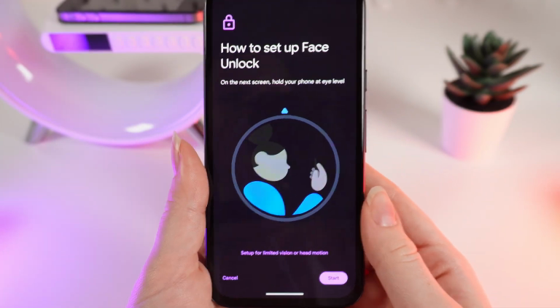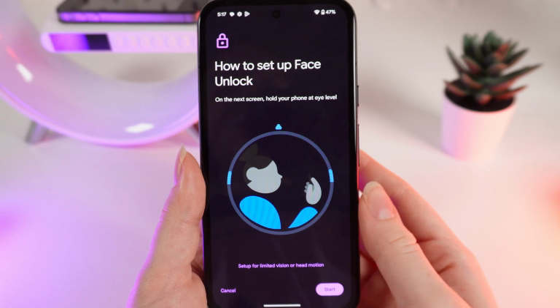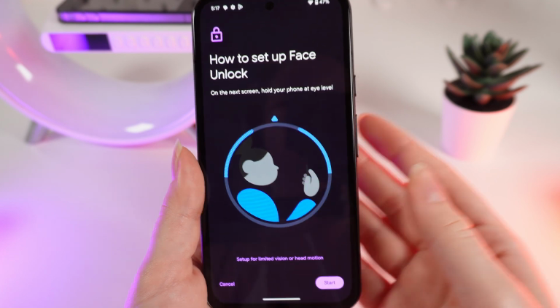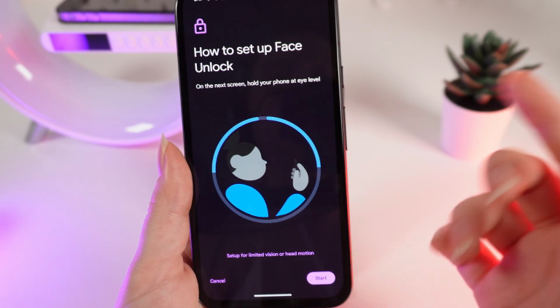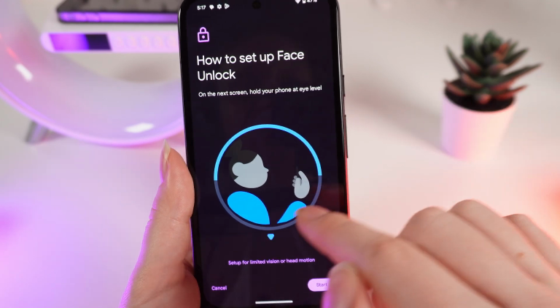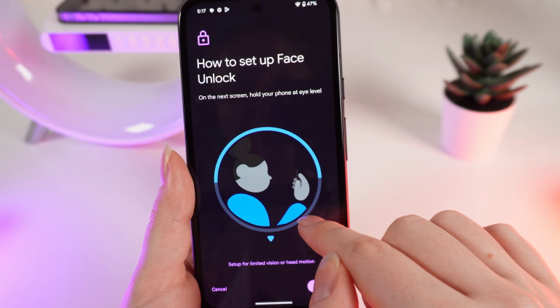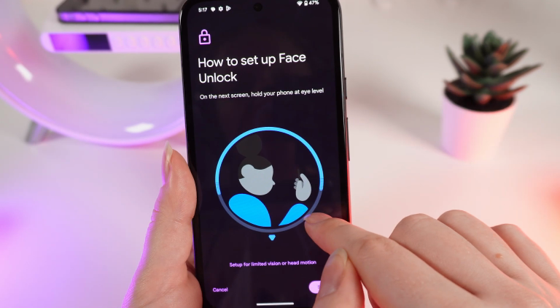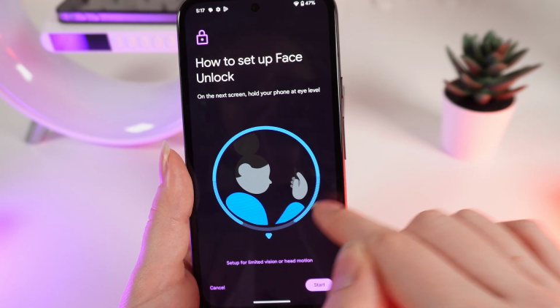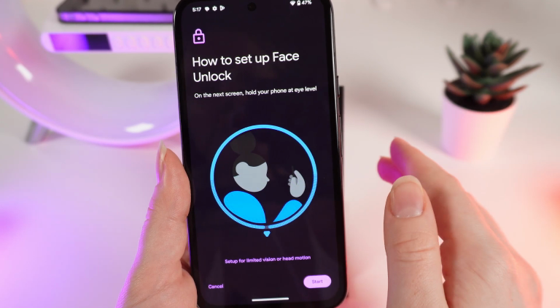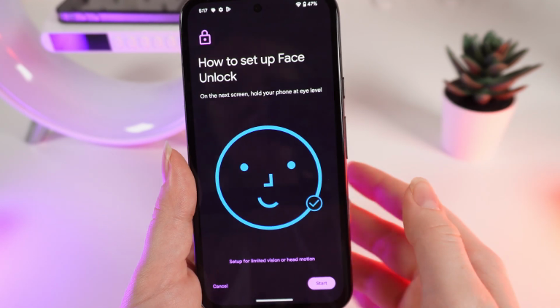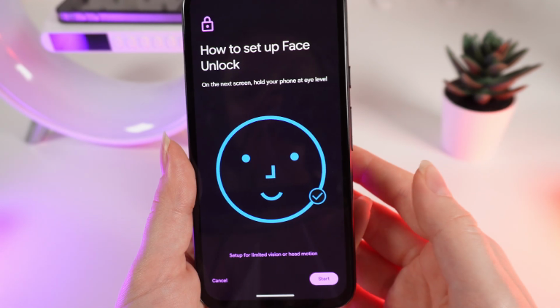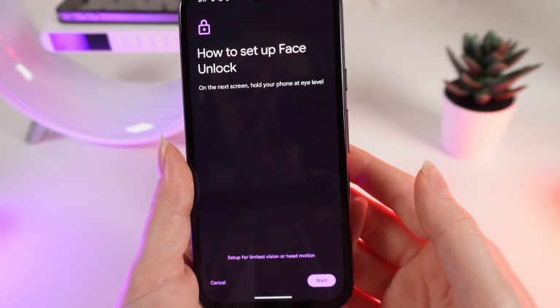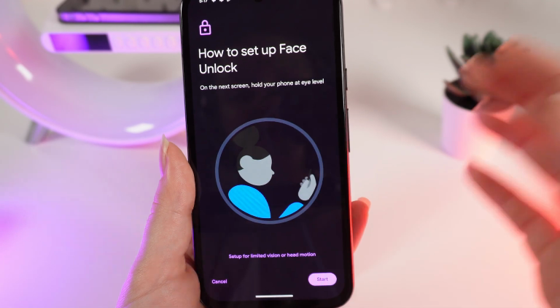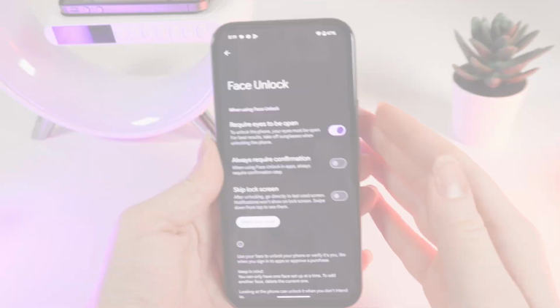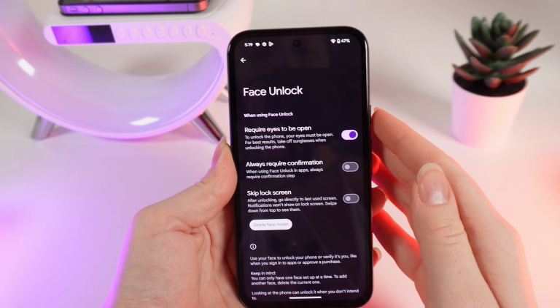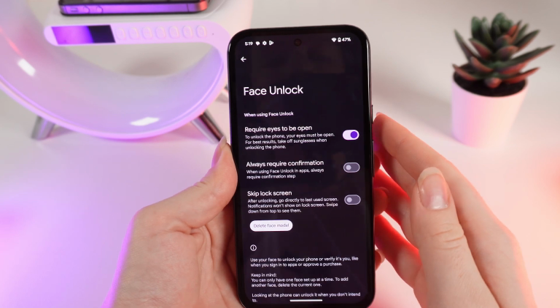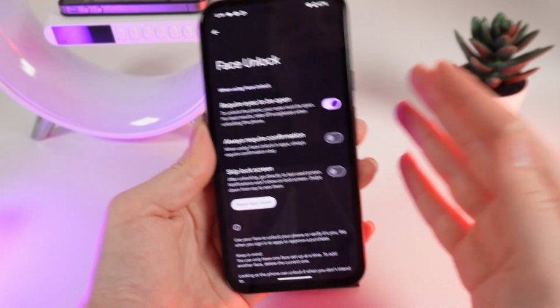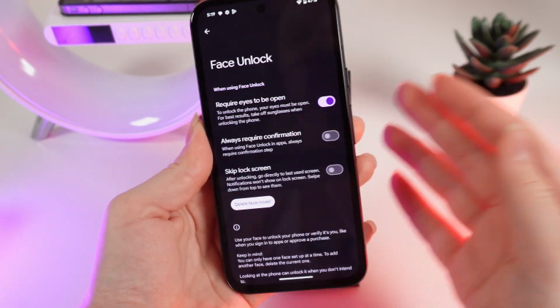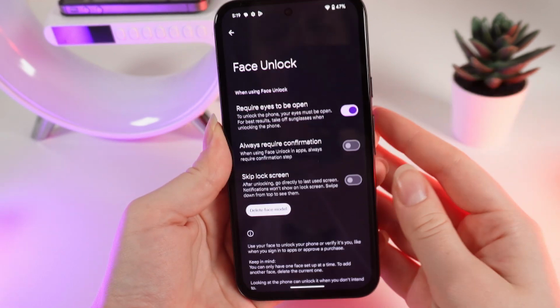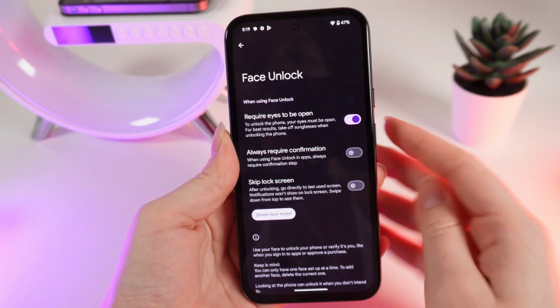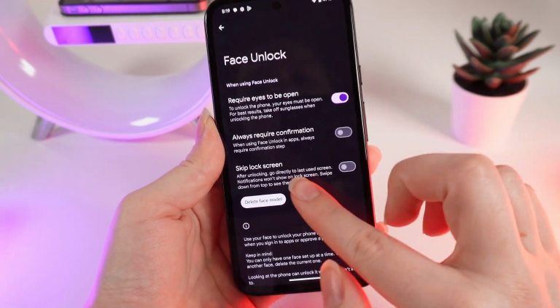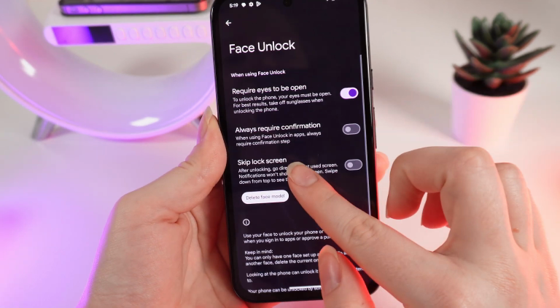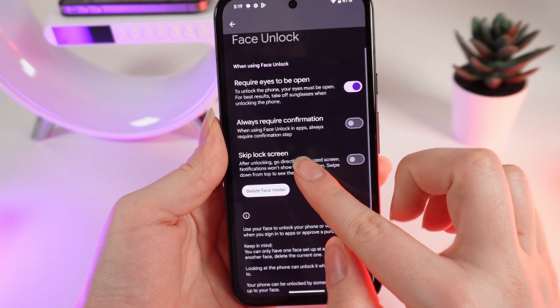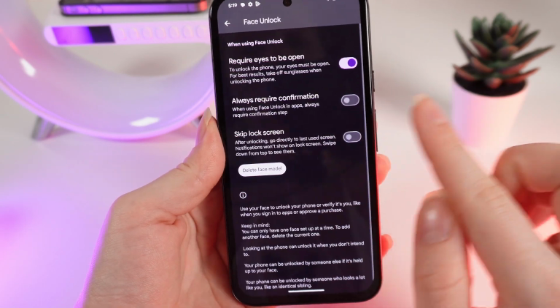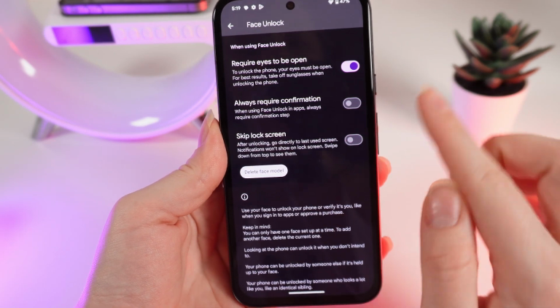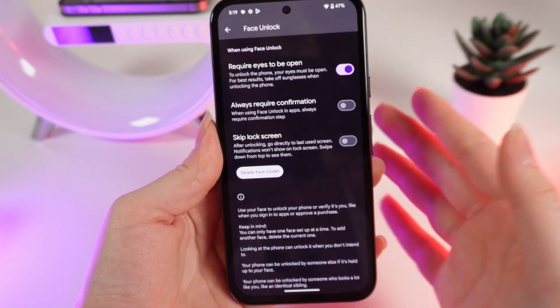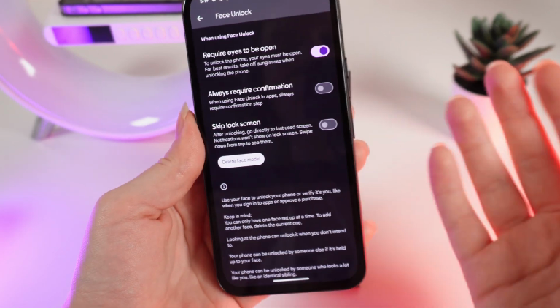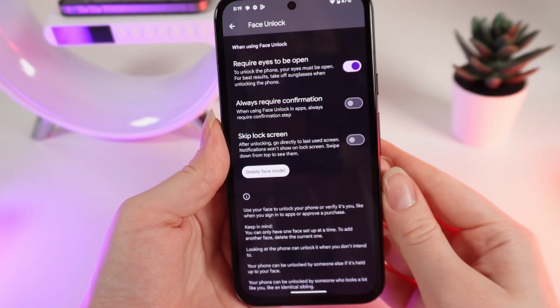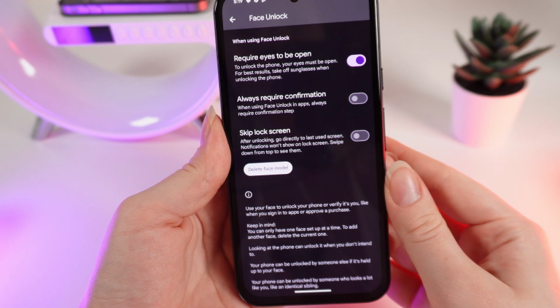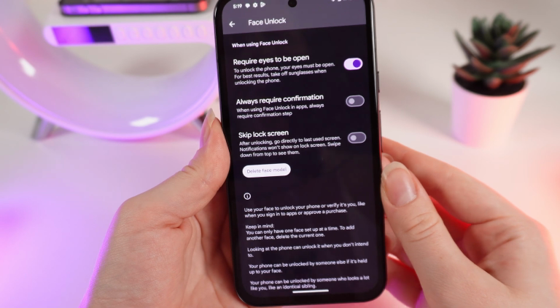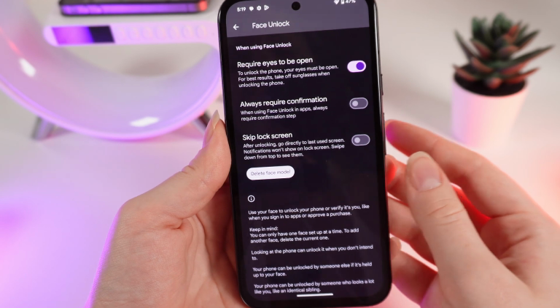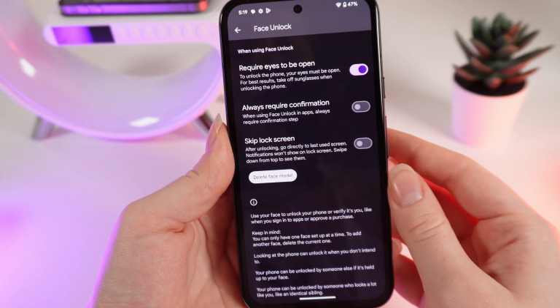You can read the warning, and when you are done click I Agree. Now you need to follow the on-screen instructions to set up face unlock. After the setup is done, you will see some settings available.